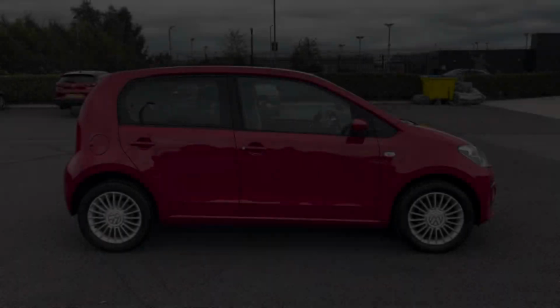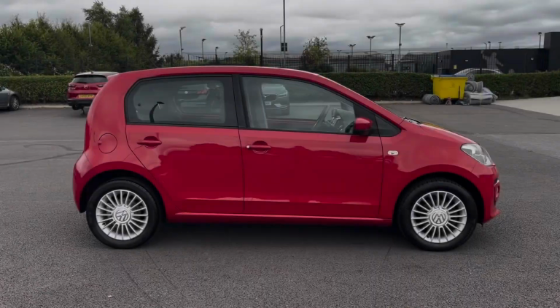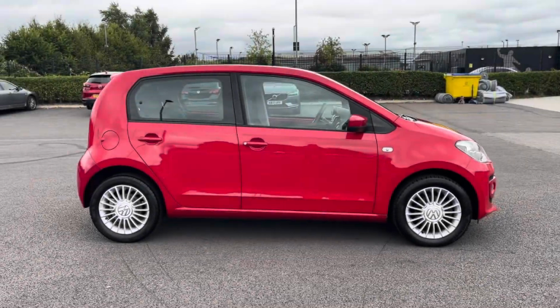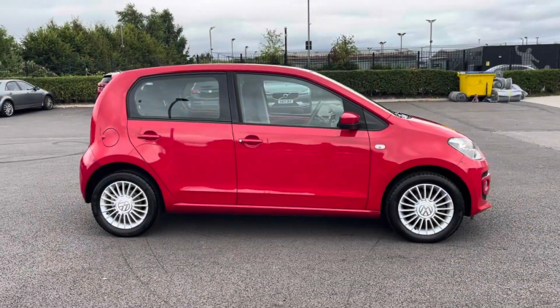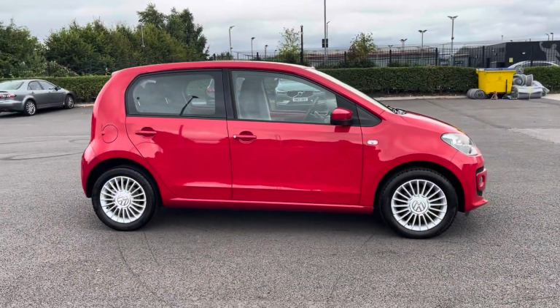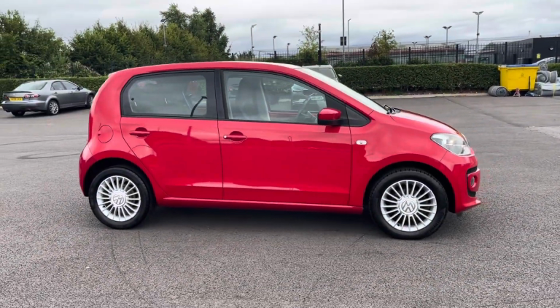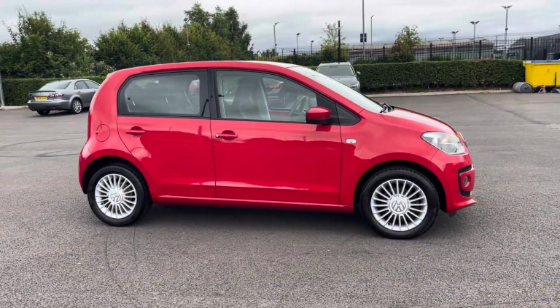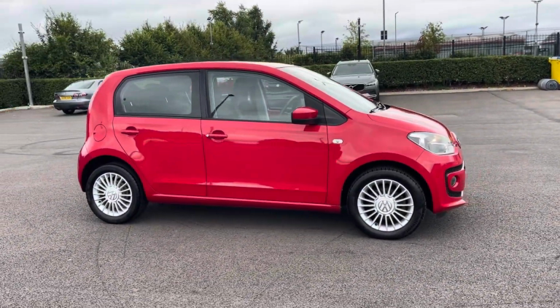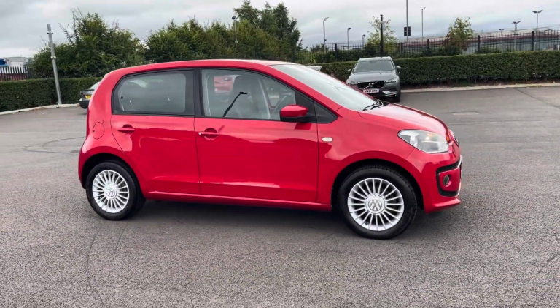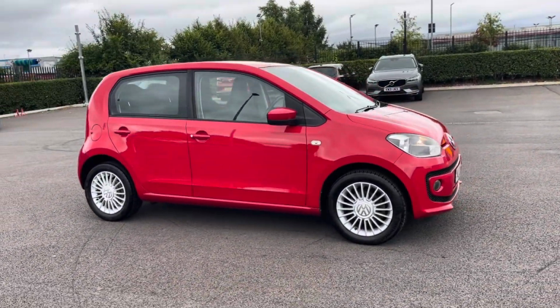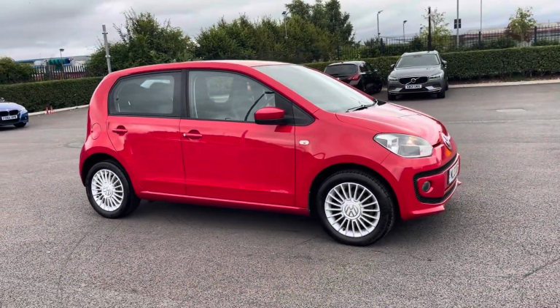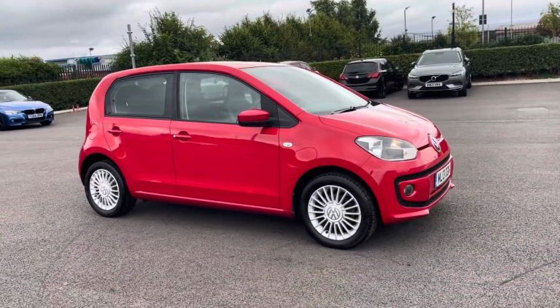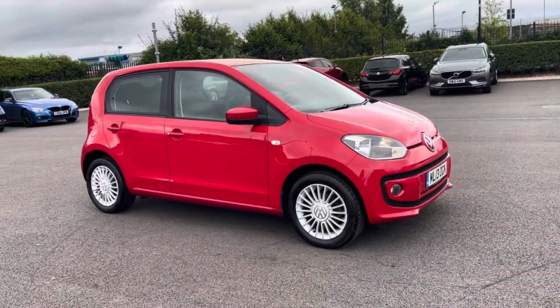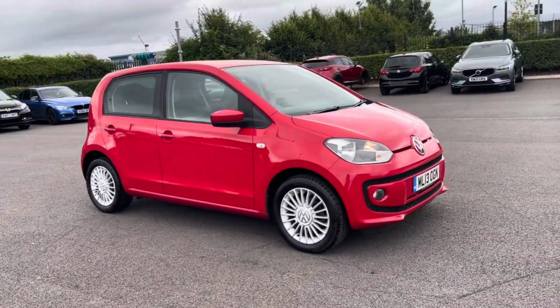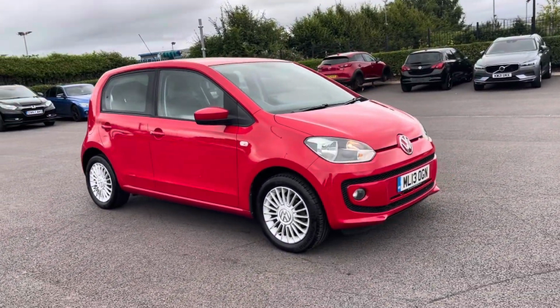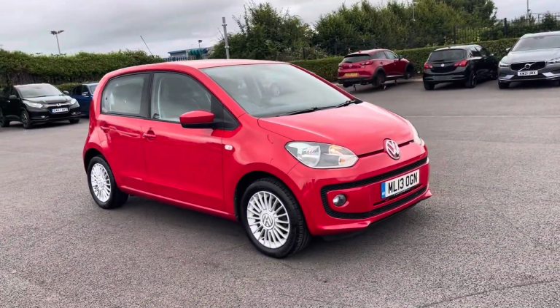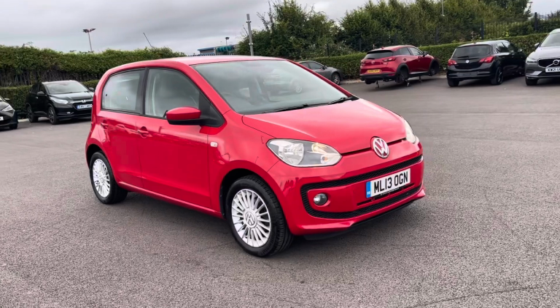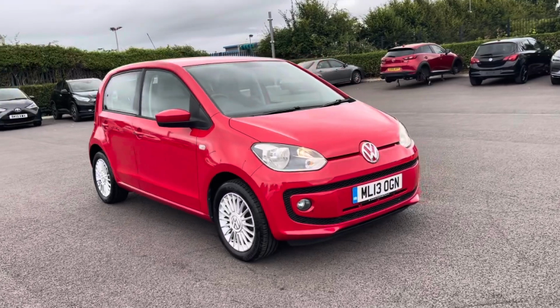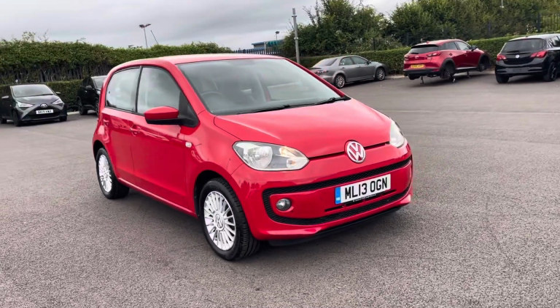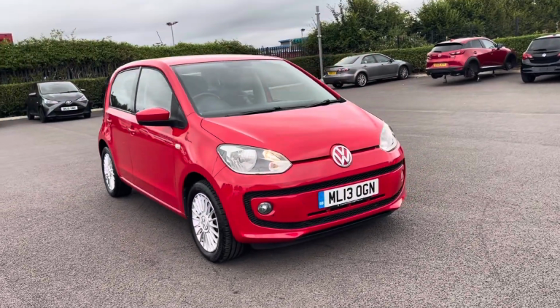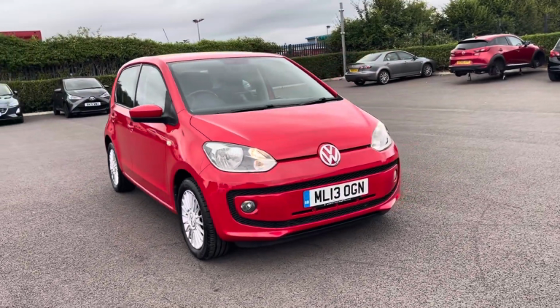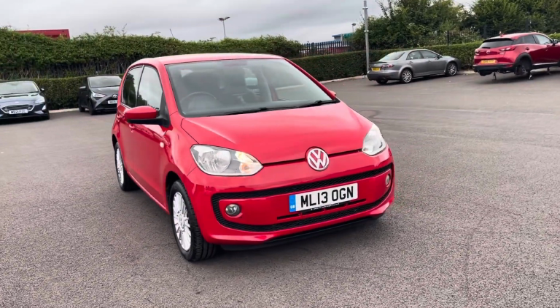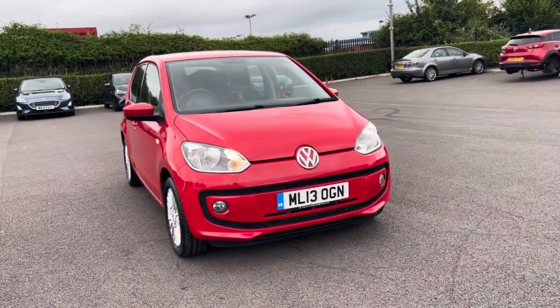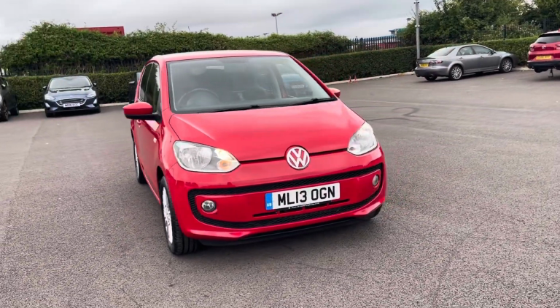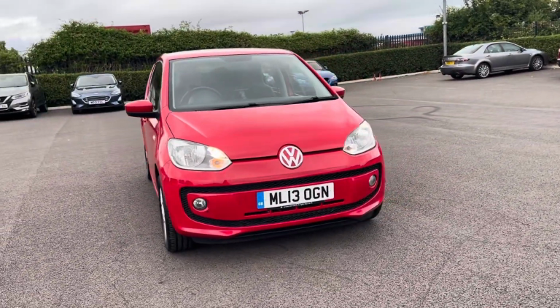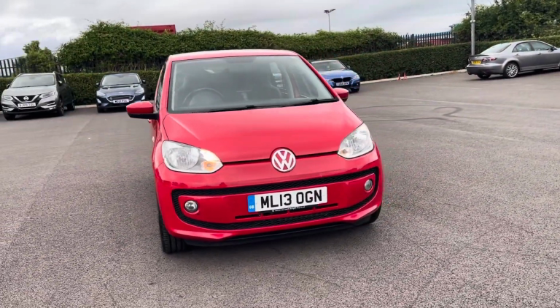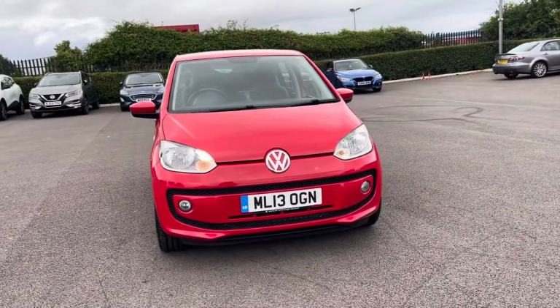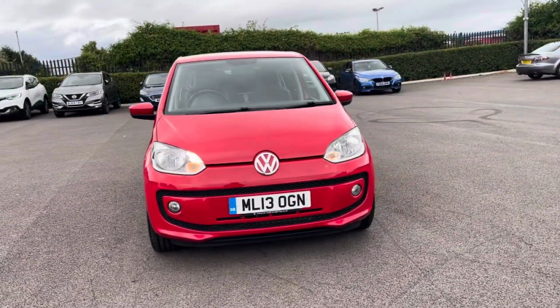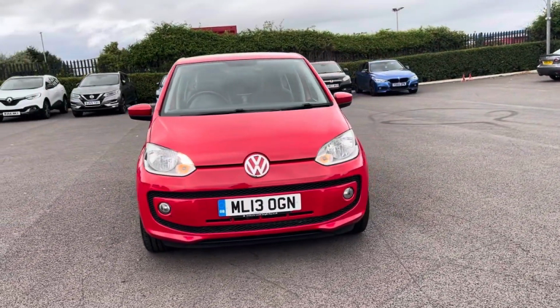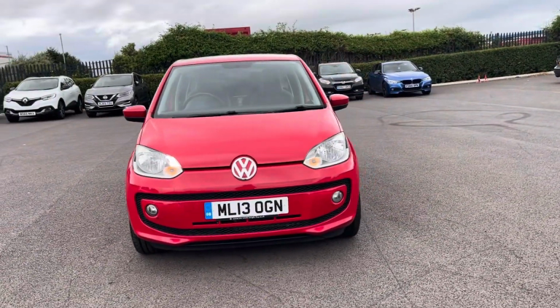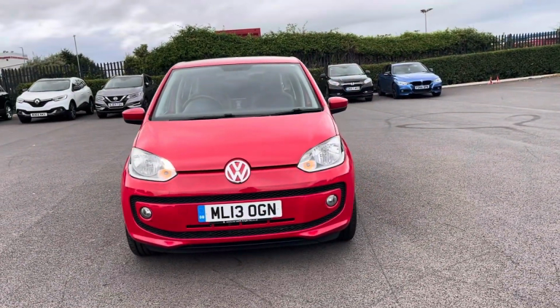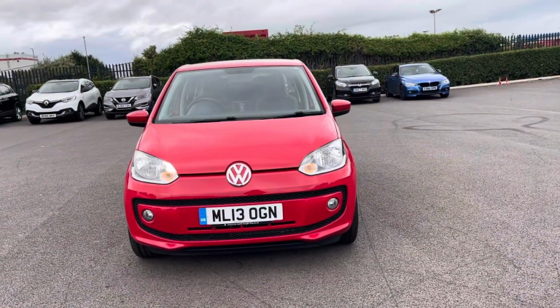Hi, my name's Anae from Motor Match Chester and today I'll be taking you around one of our used cars for sale, which is this Volkswagen Up High Up ASG, with a 1 litre petrol engine and automatic transmission.